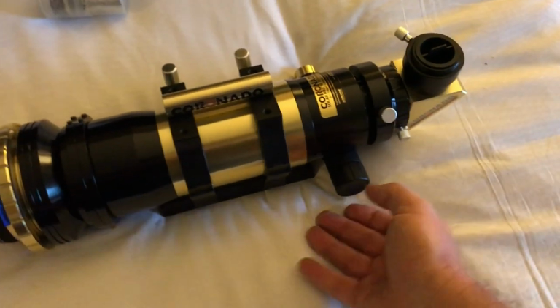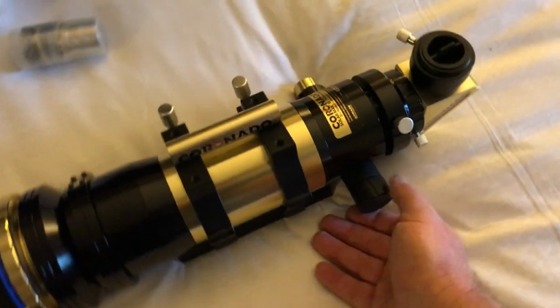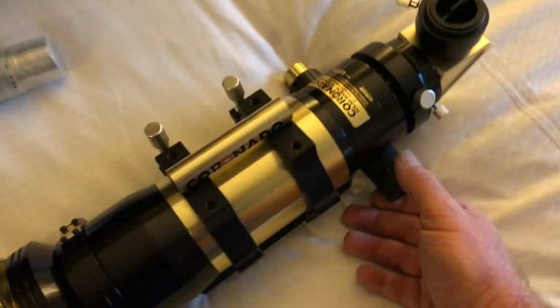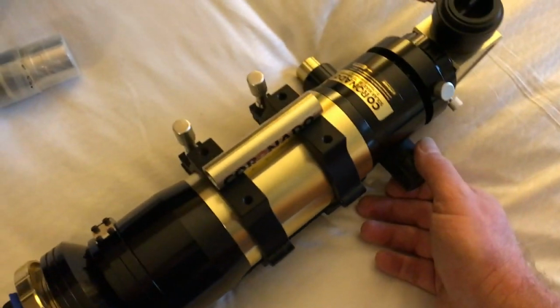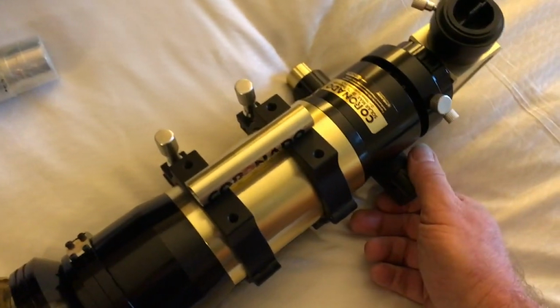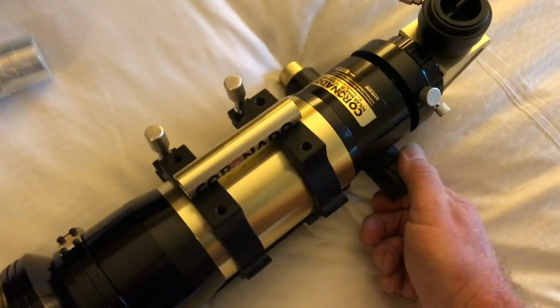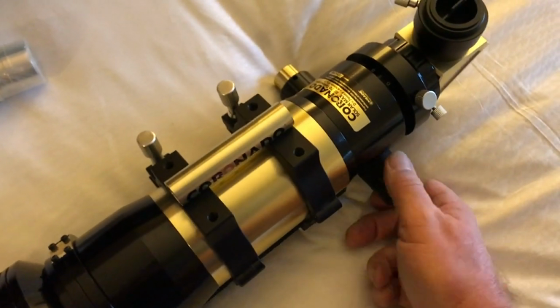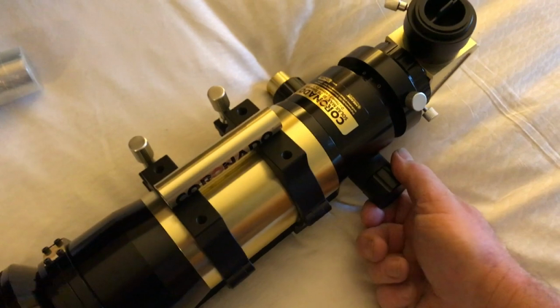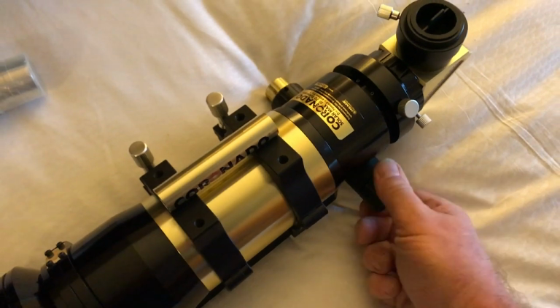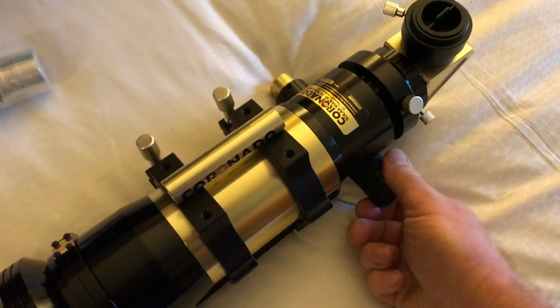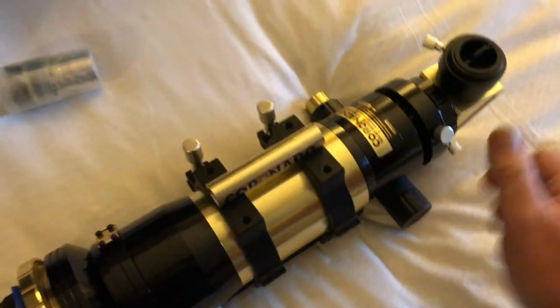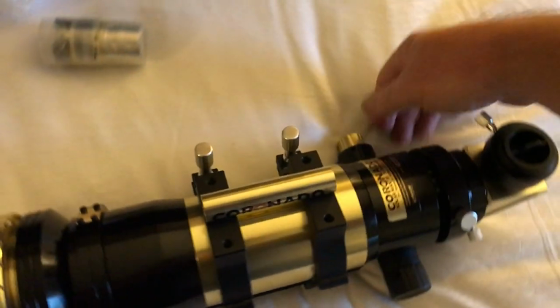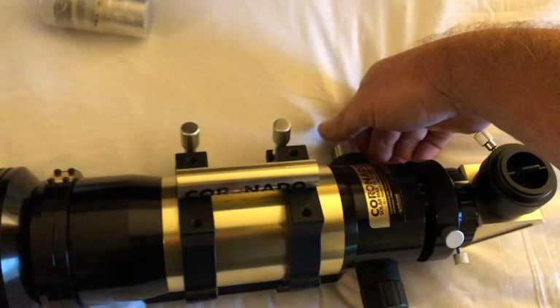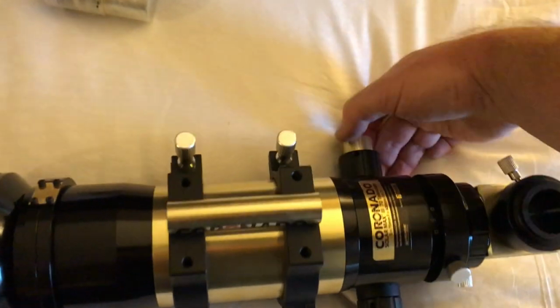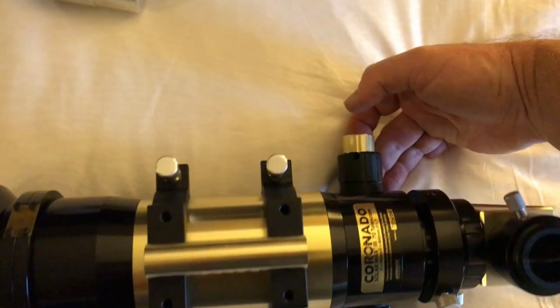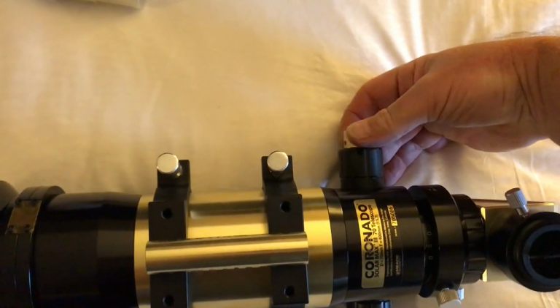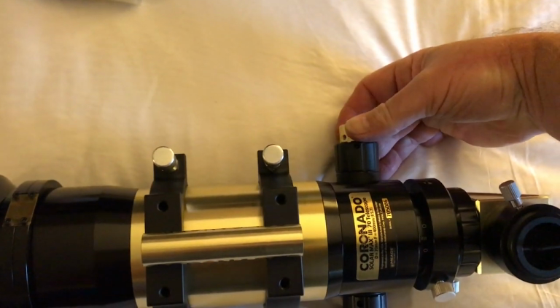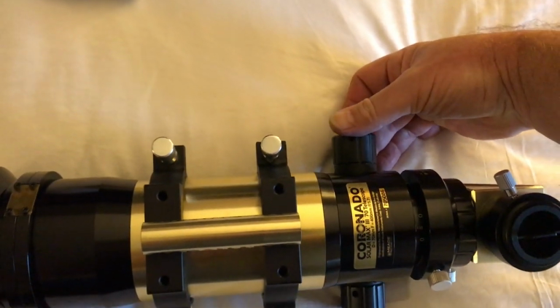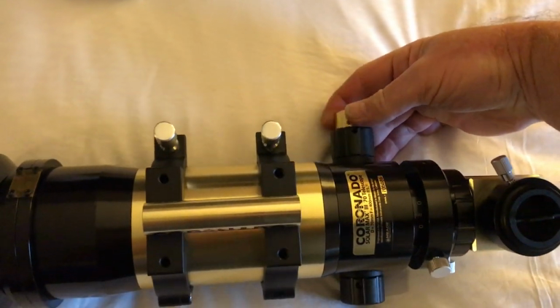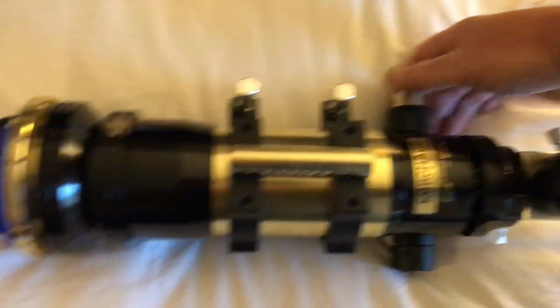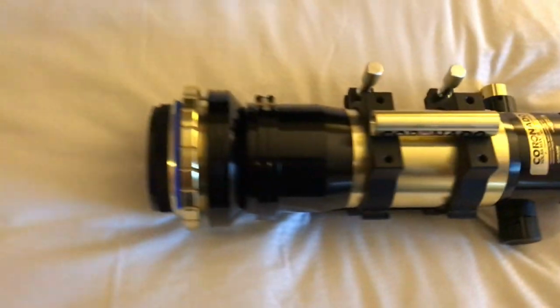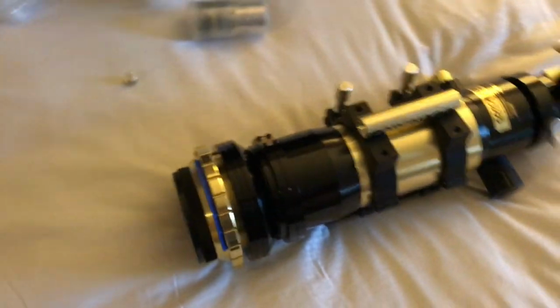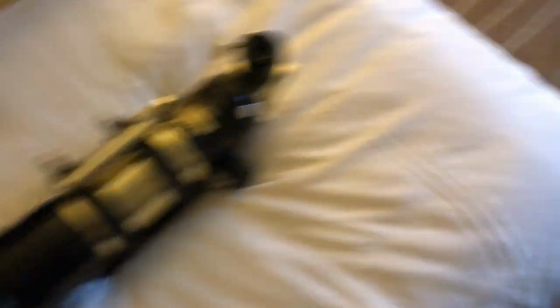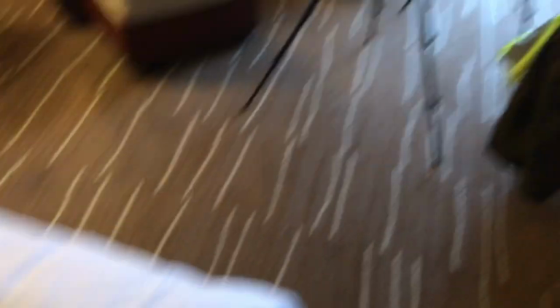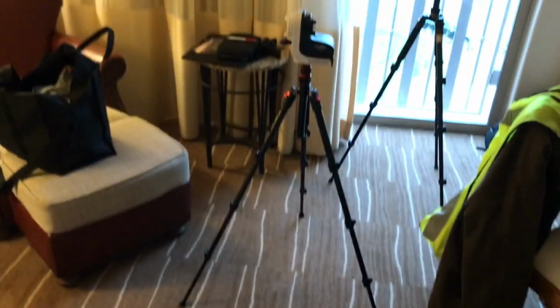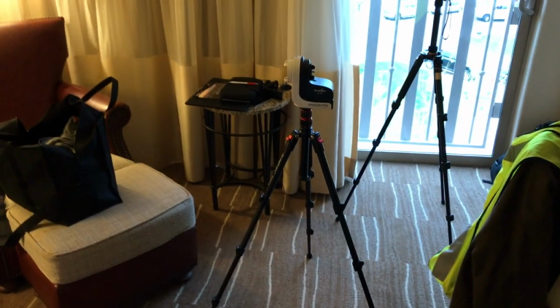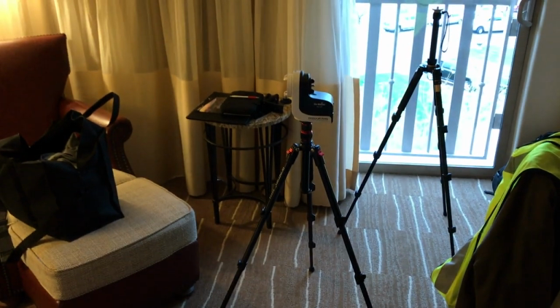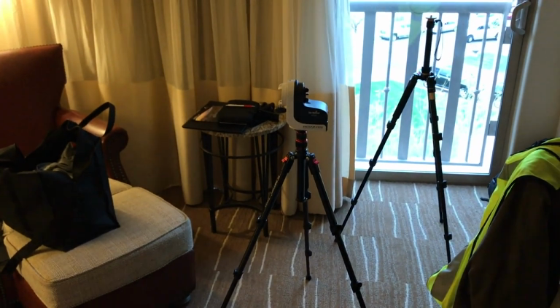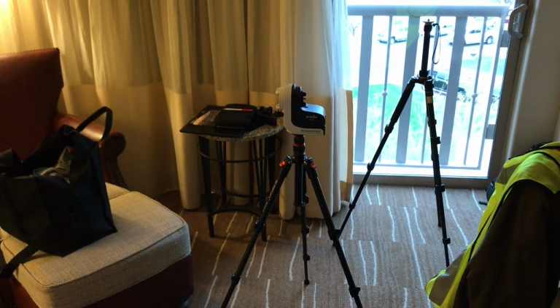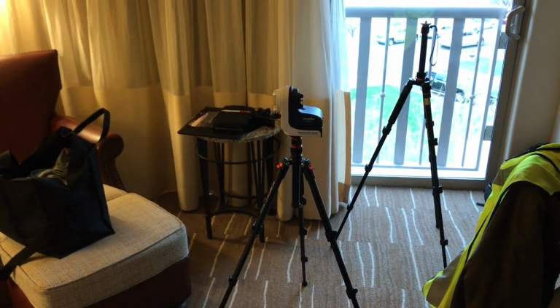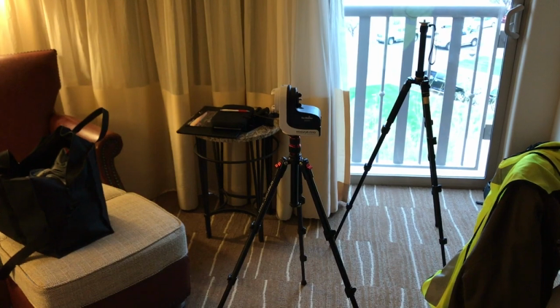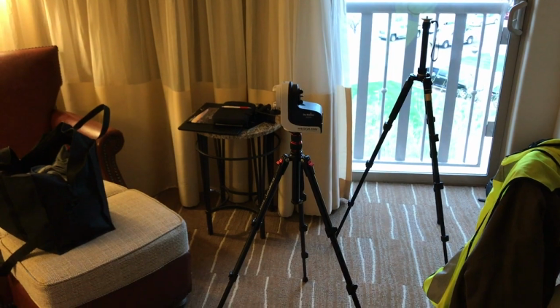It has a two-stage focuser — for coarse adjustment like that, or using this knob you can make very fine adjustments. I'll set it up on the little tracking mount and let's play with it a little more.